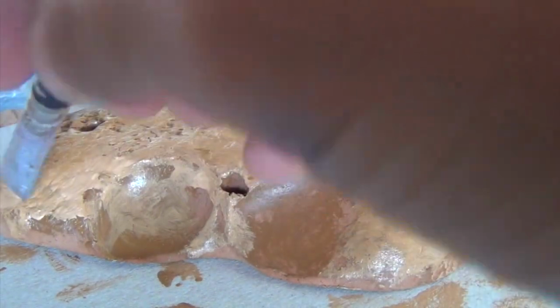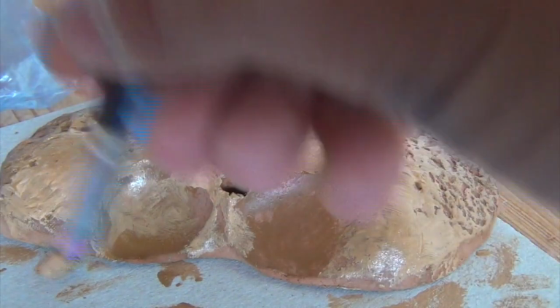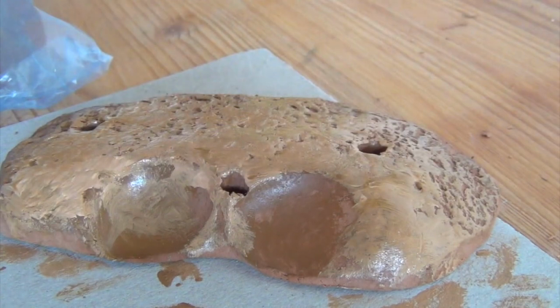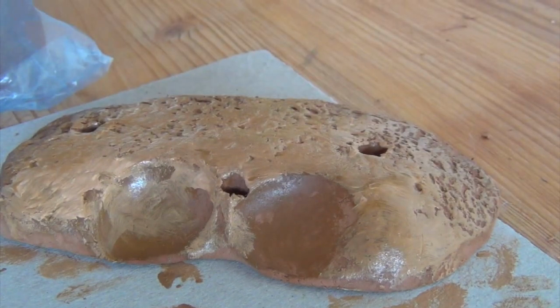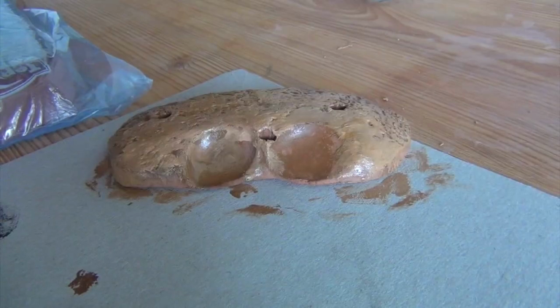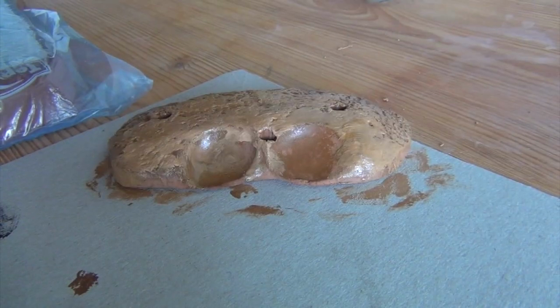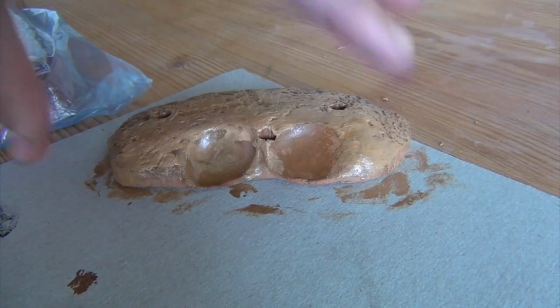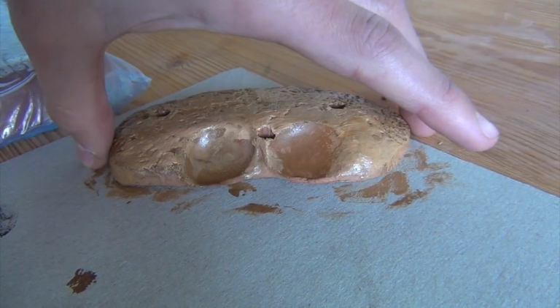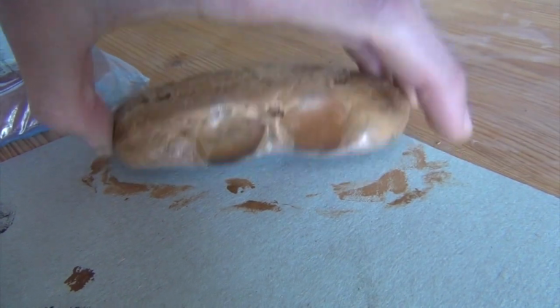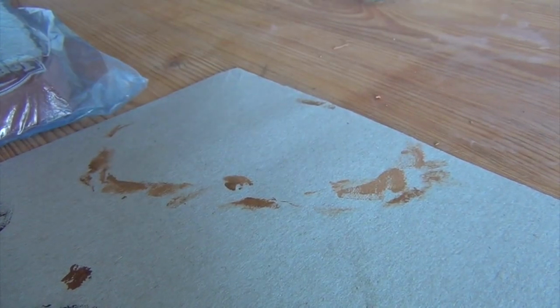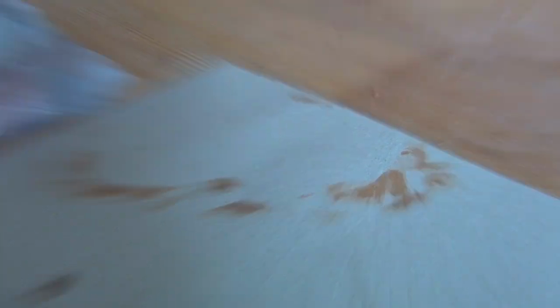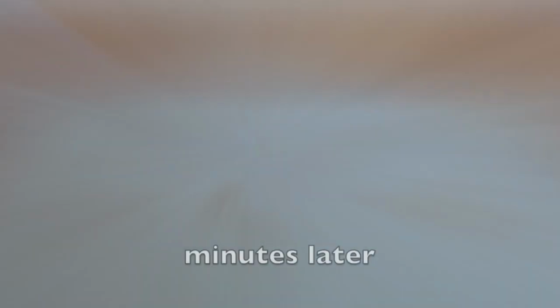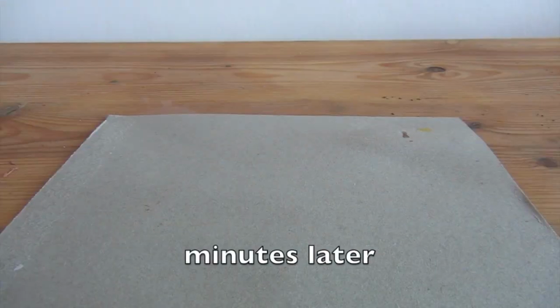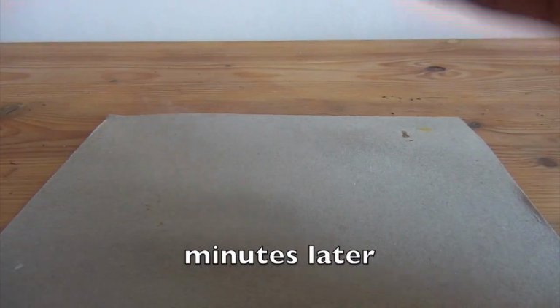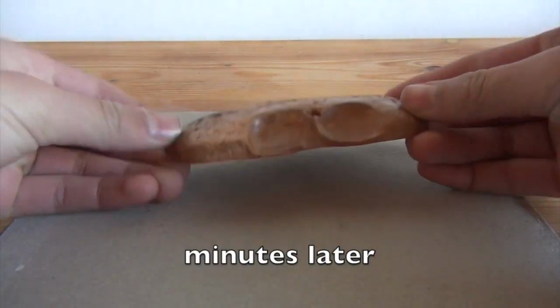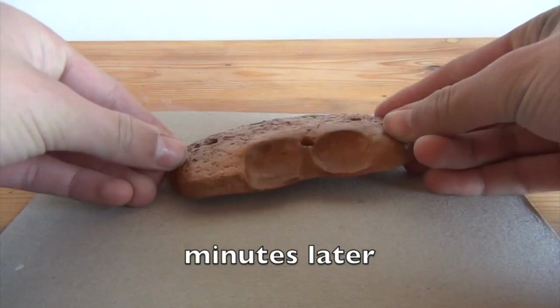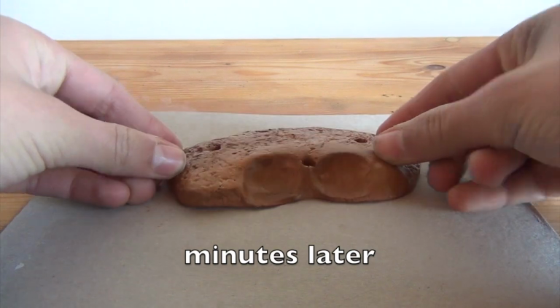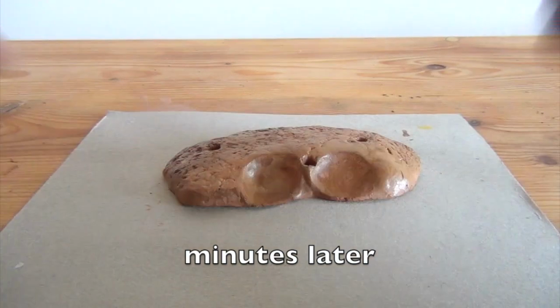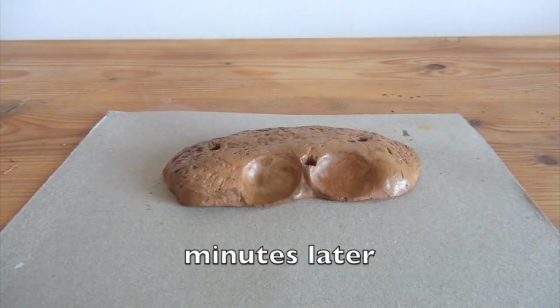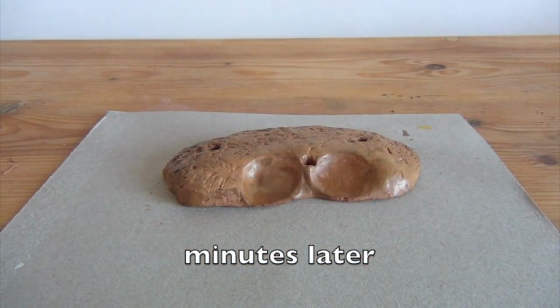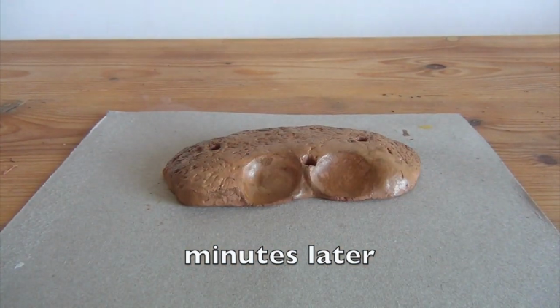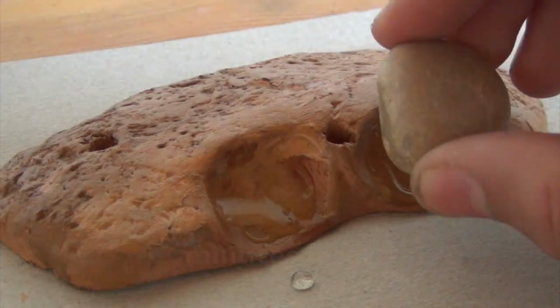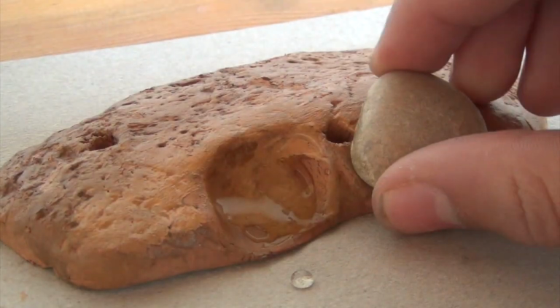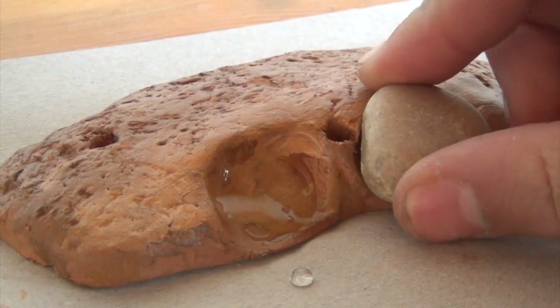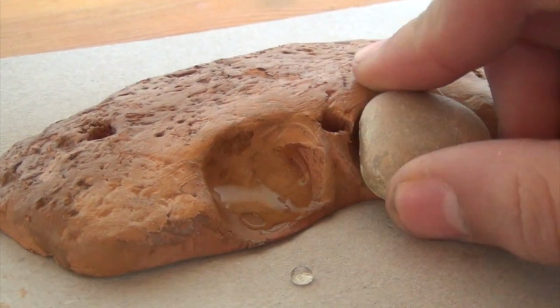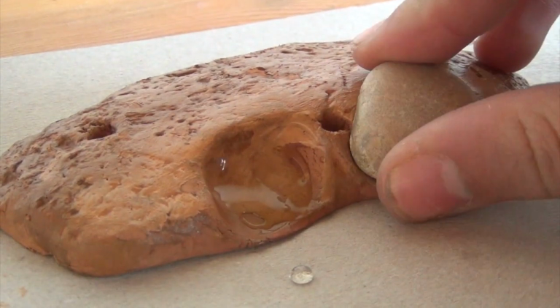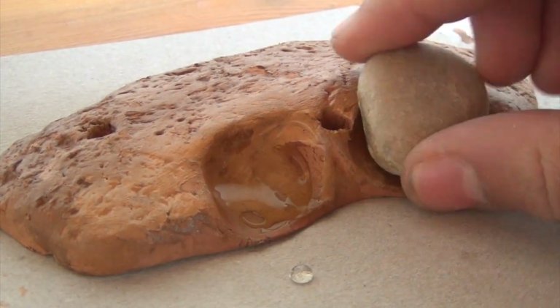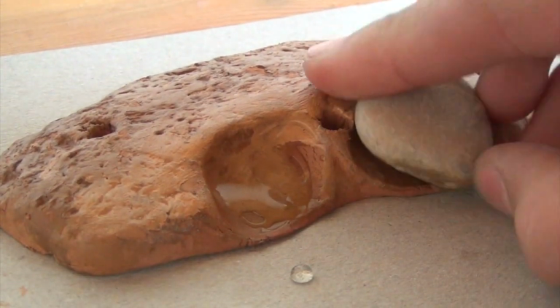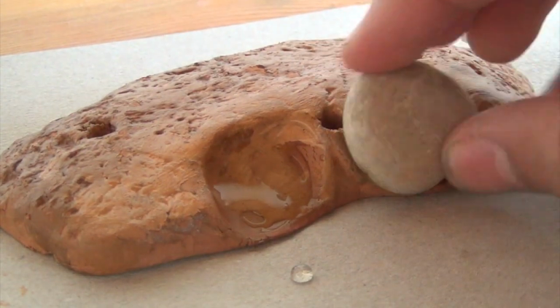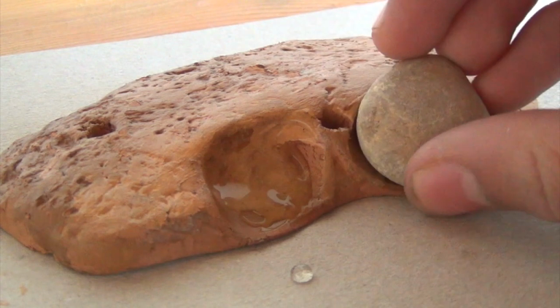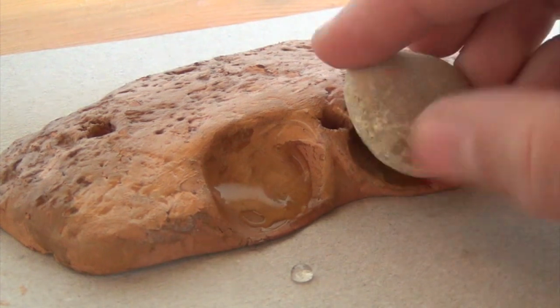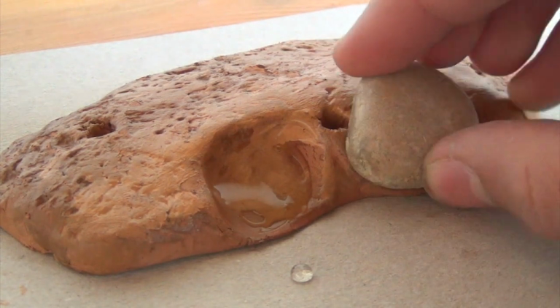When you finish with the coloring, then let it dry again. When it's dry, then start to glue everything.